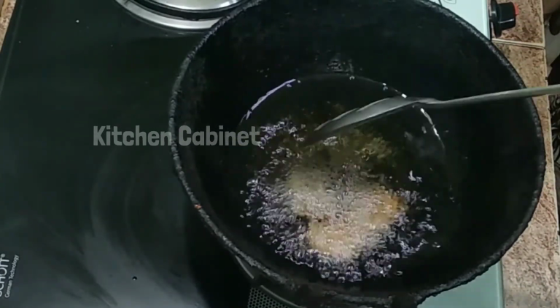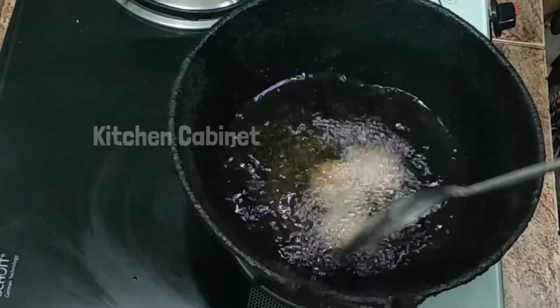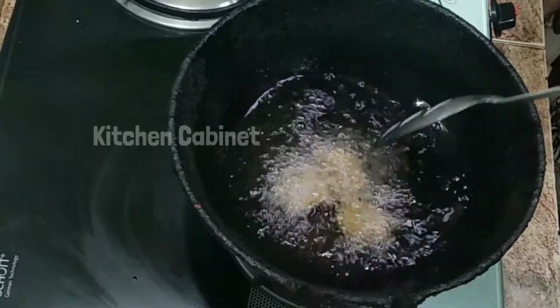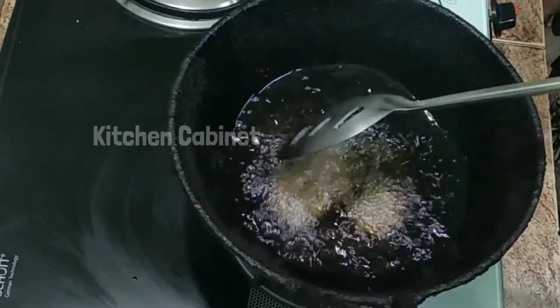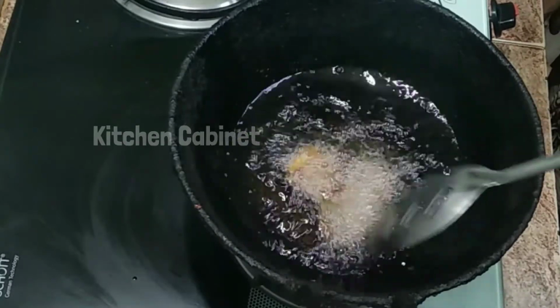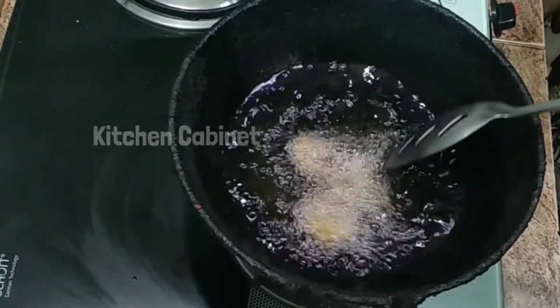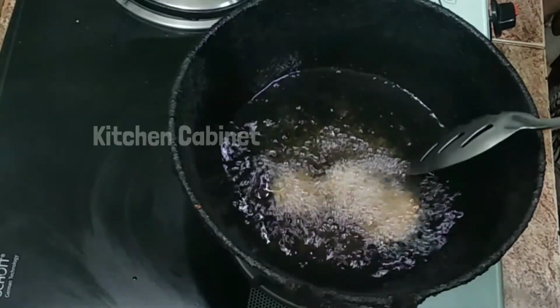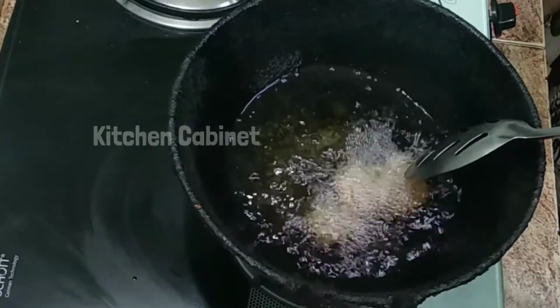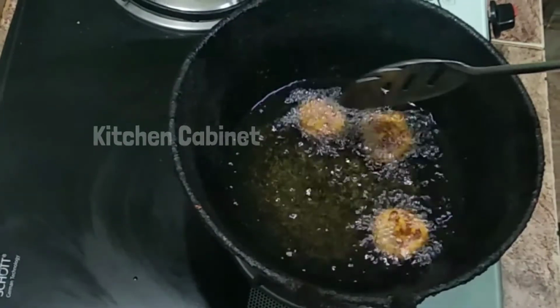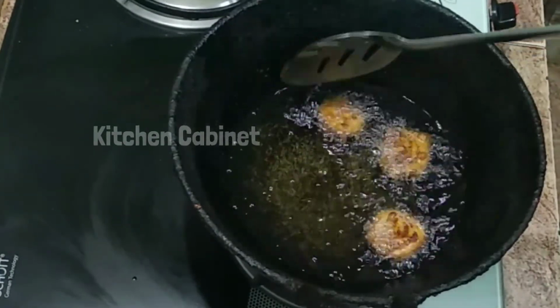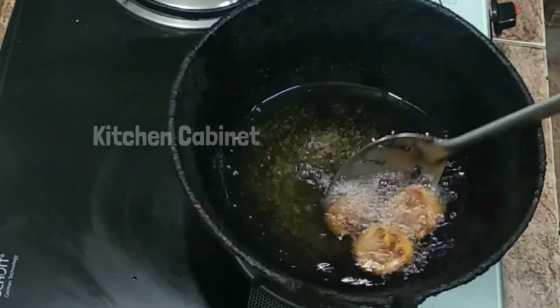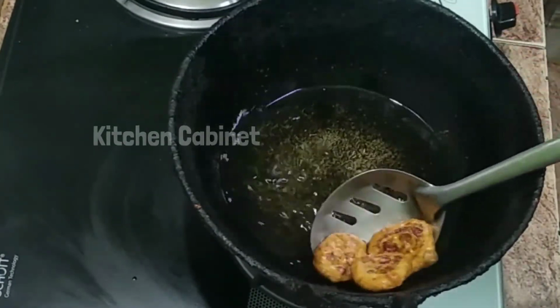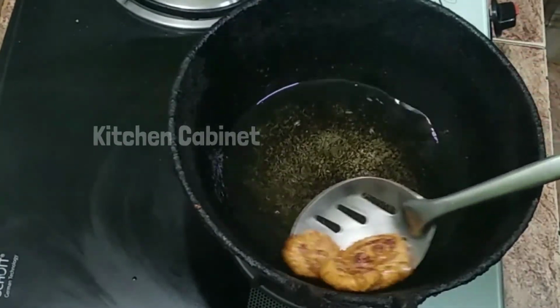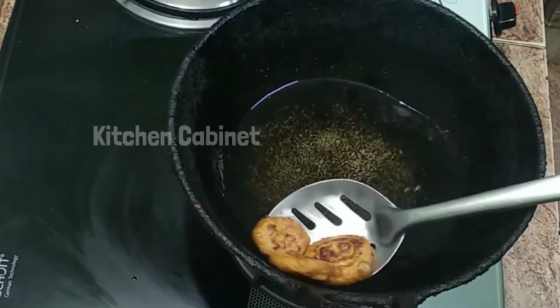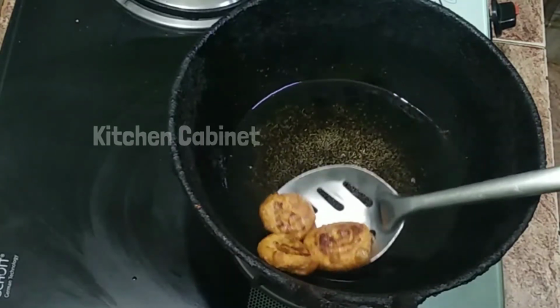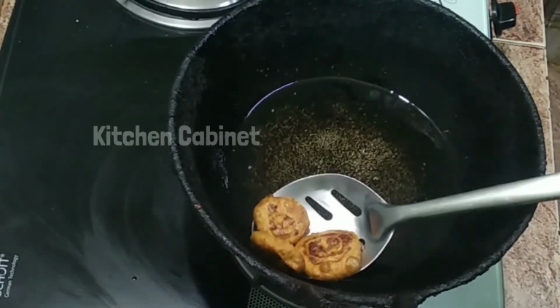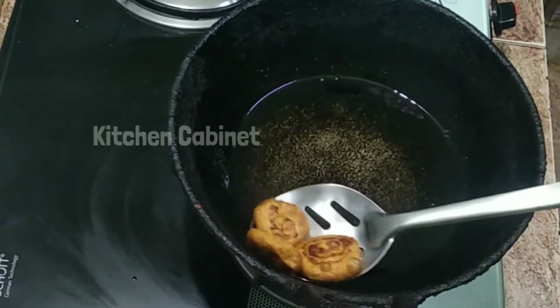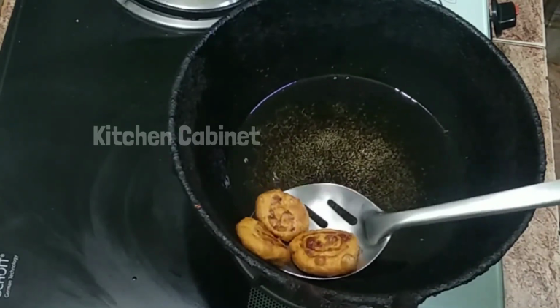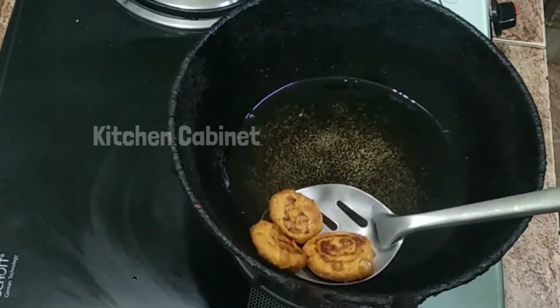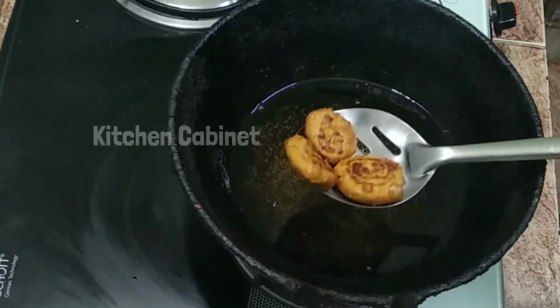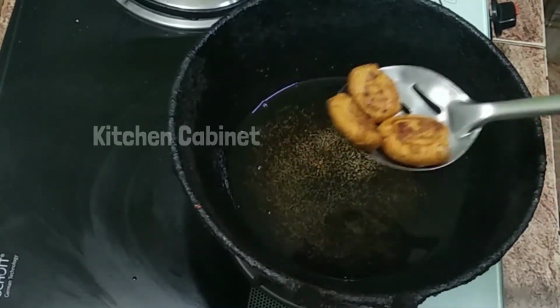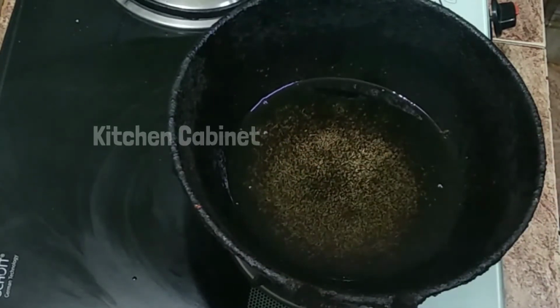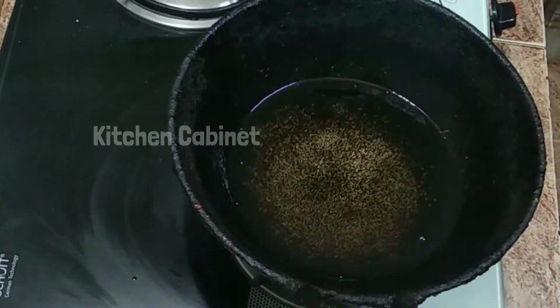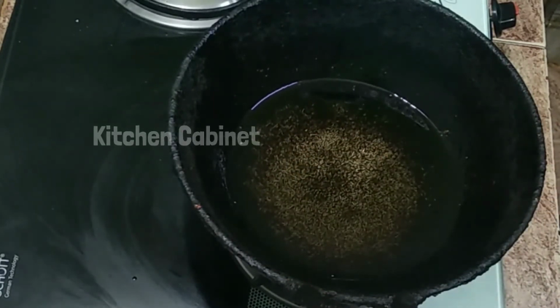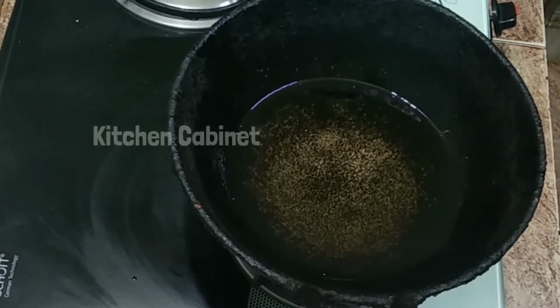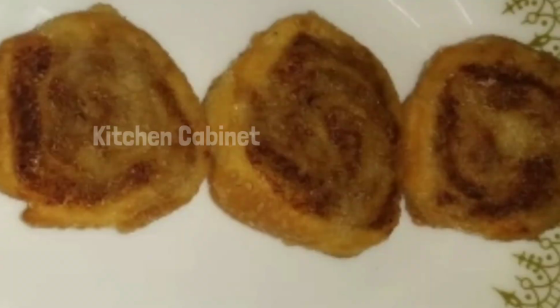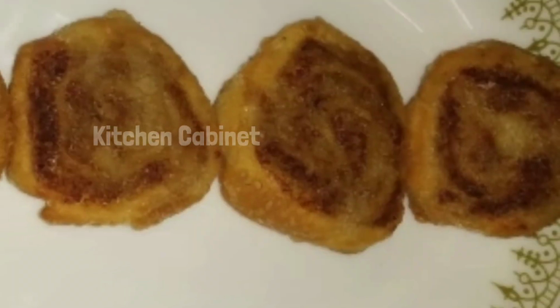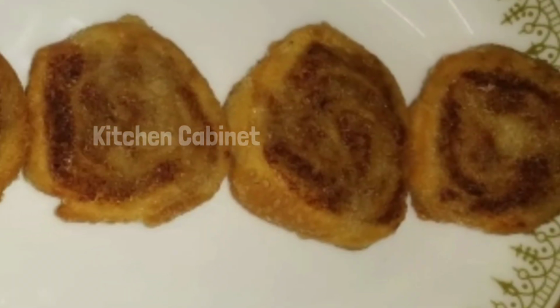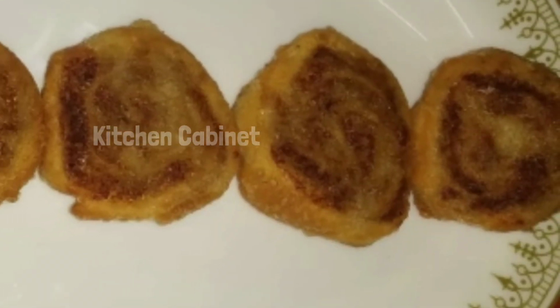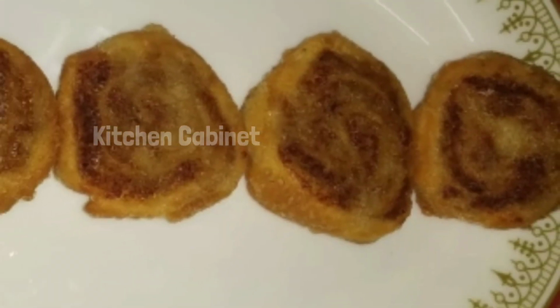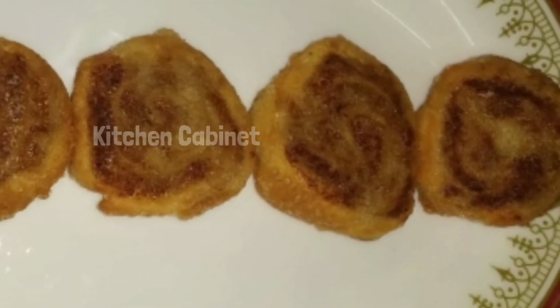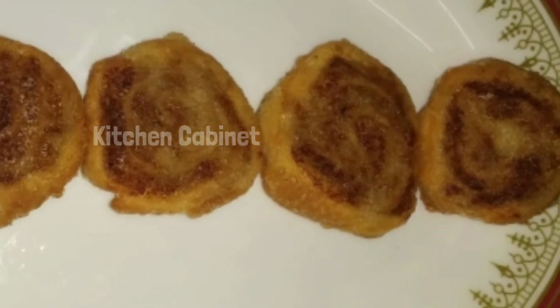This is a light brown color. Put it in a little bit. We are ready to eat potato wheels at tea time.